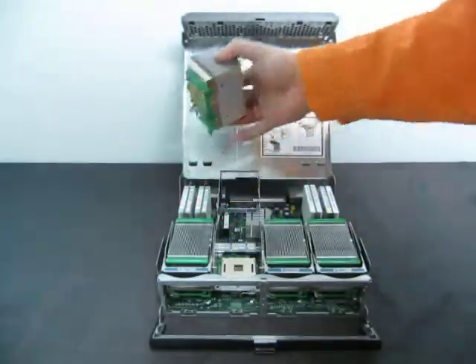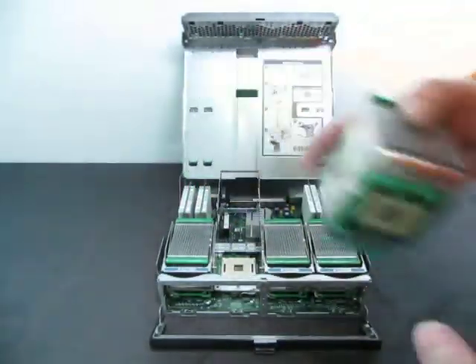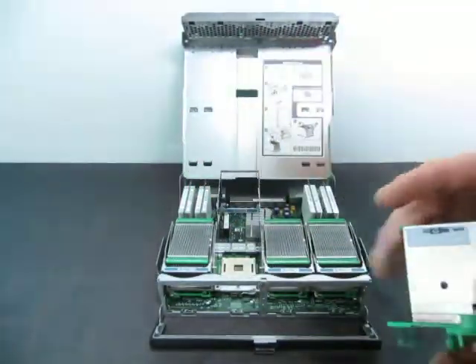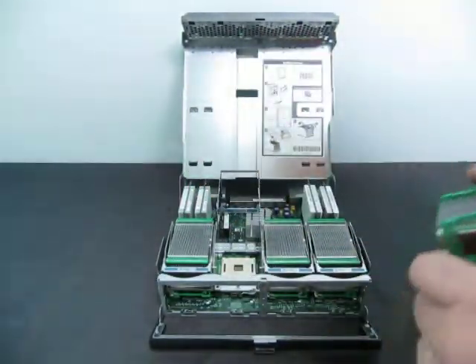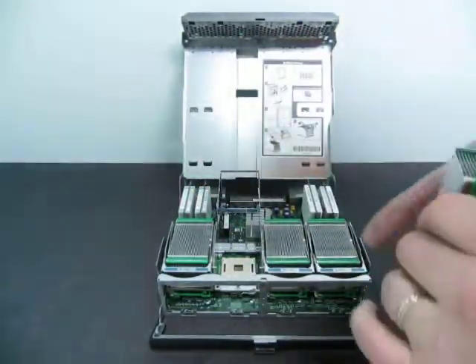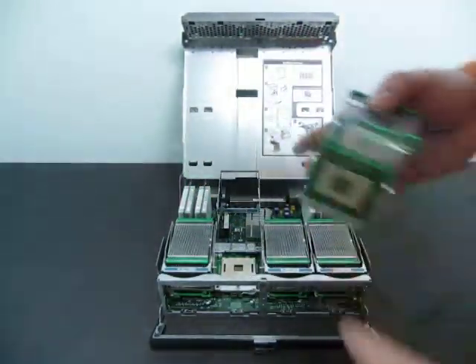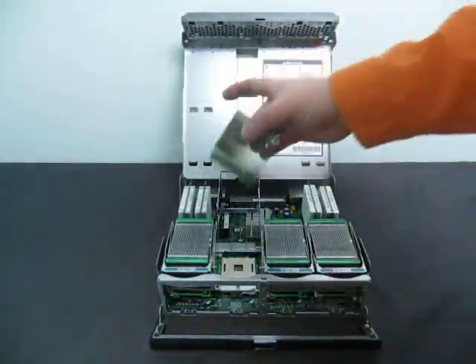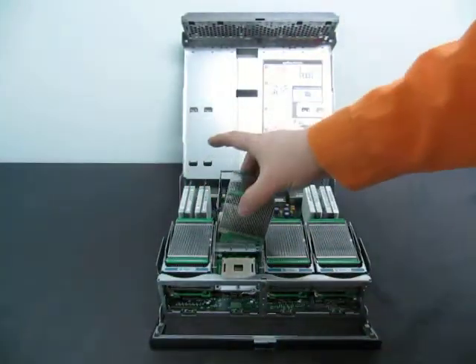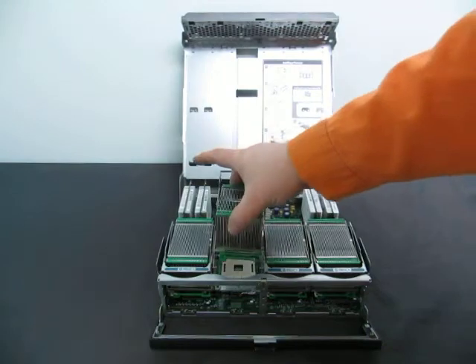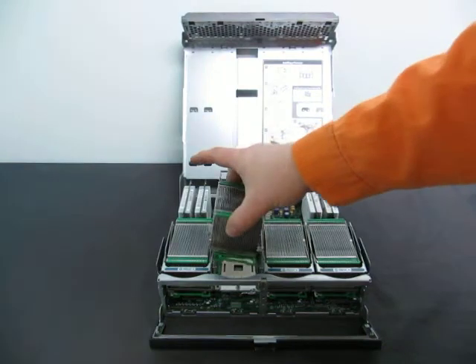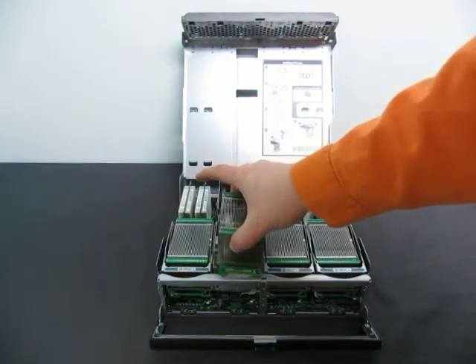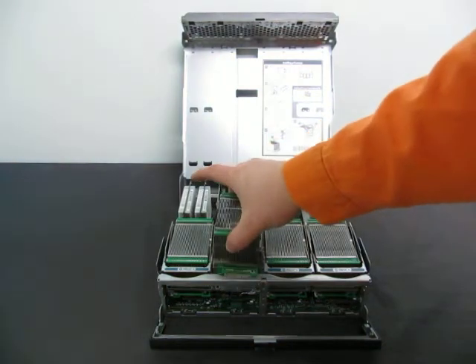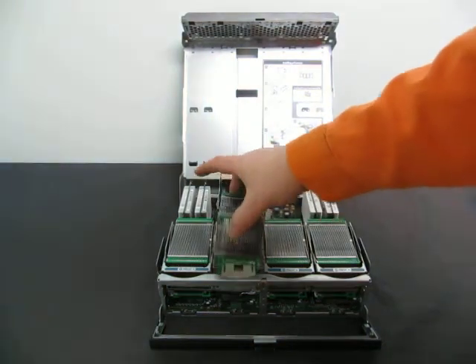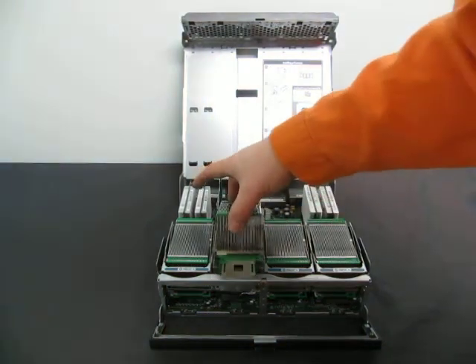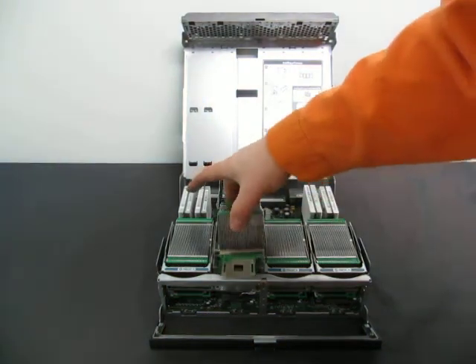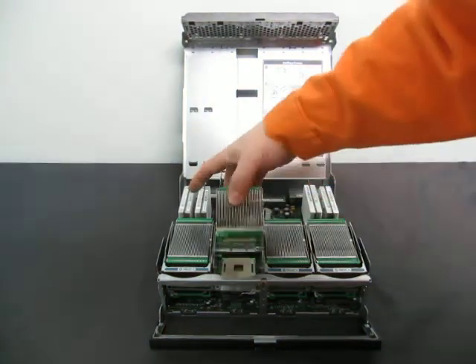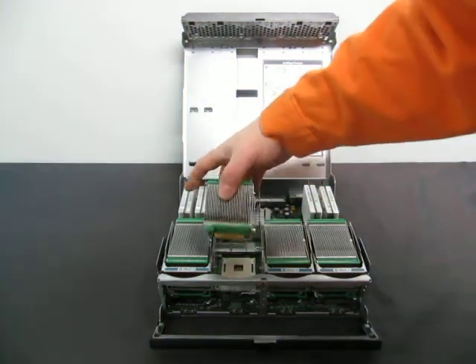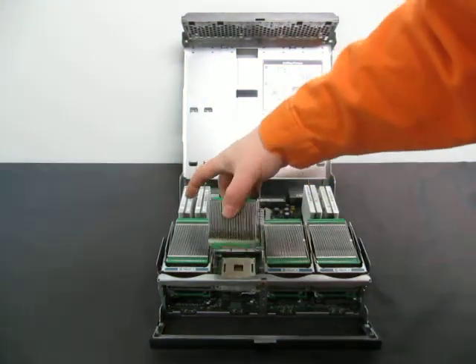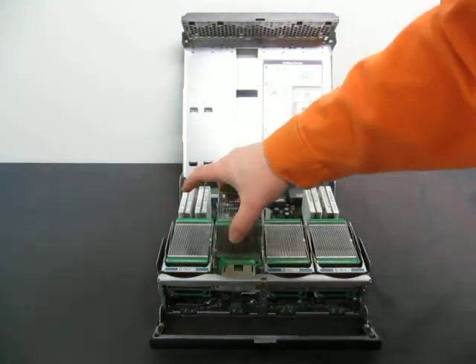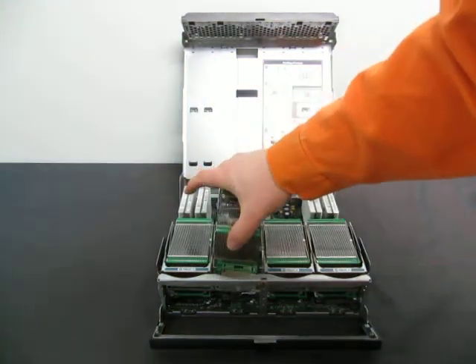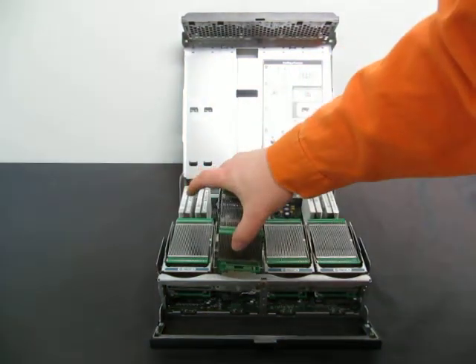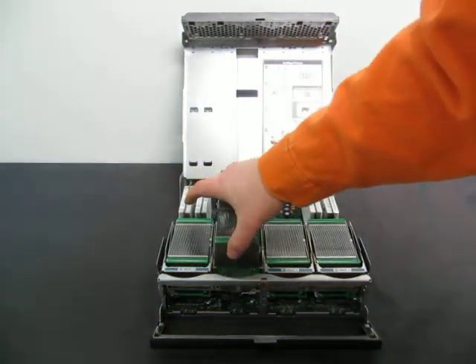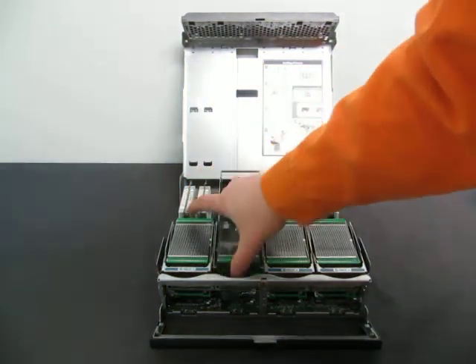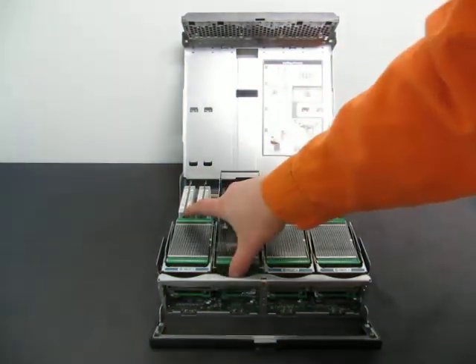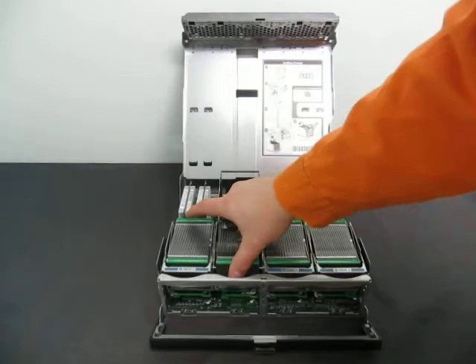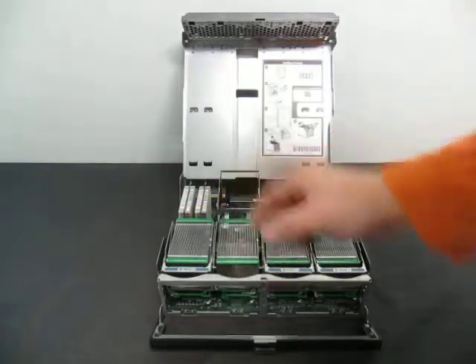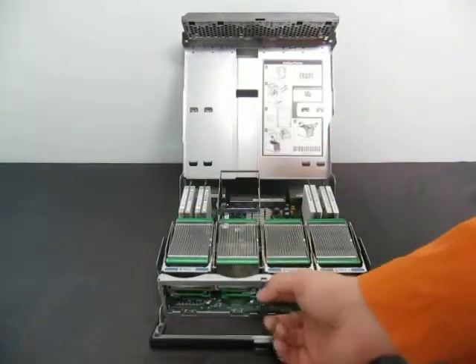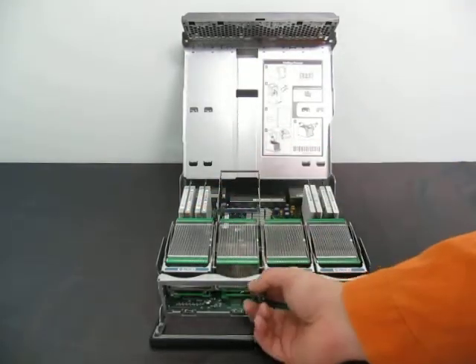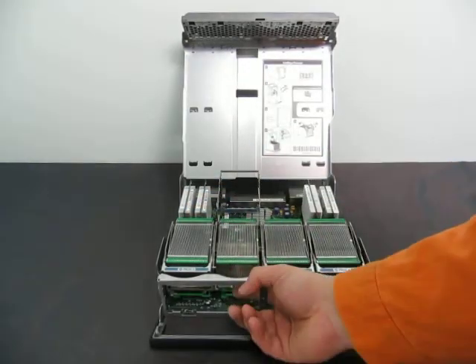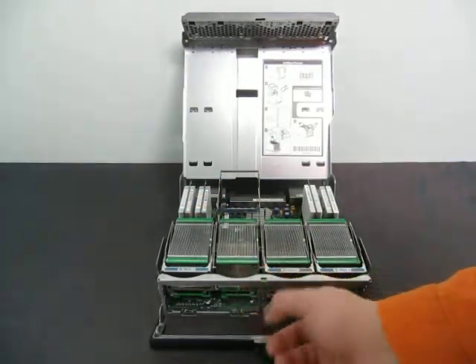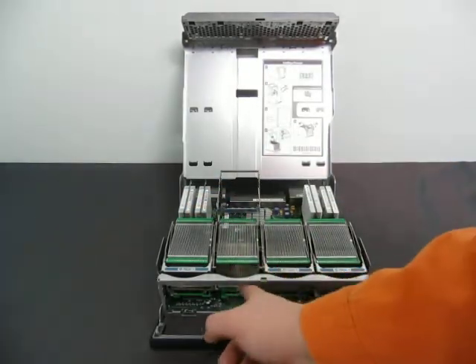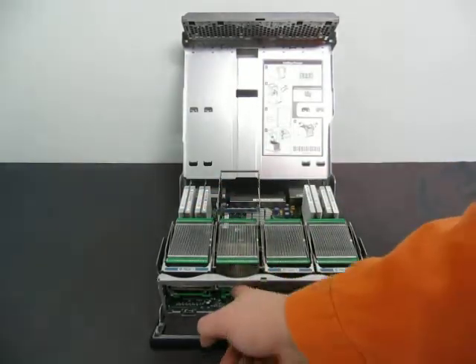Besides that, I'm not going to be able to tell you much more. All your heat sinks are in here. Everything's with it. It came out of a working unit — that's the best I can tell you. So it was working at the time when it was removed.